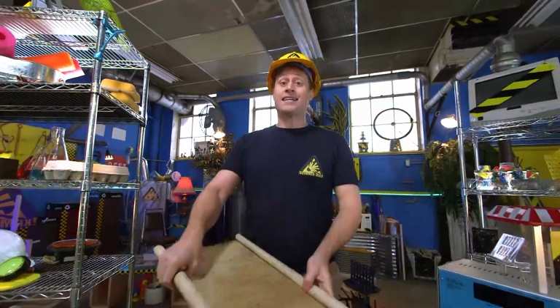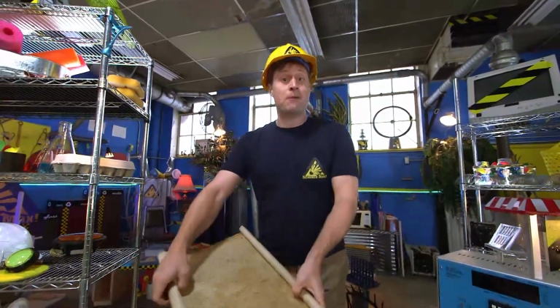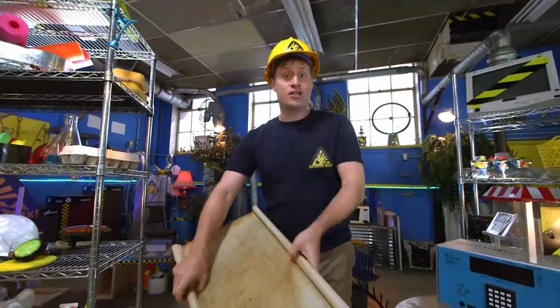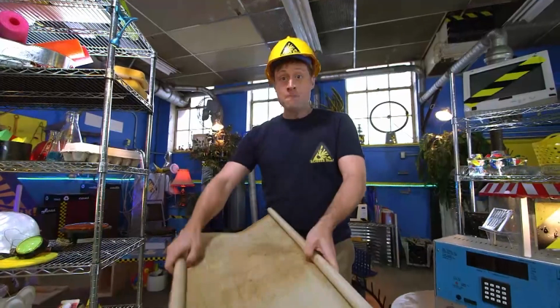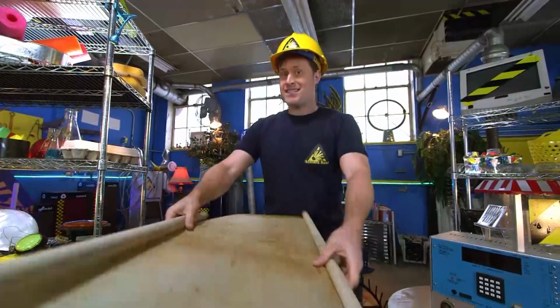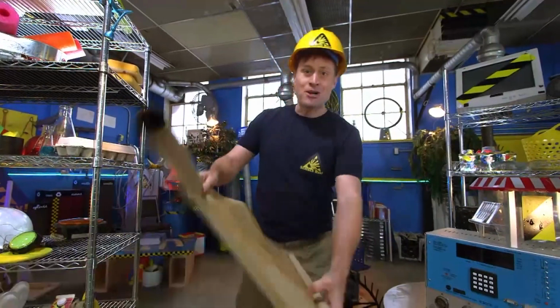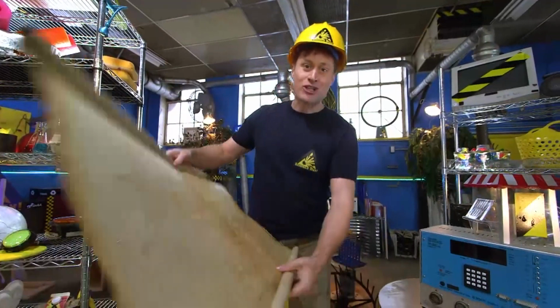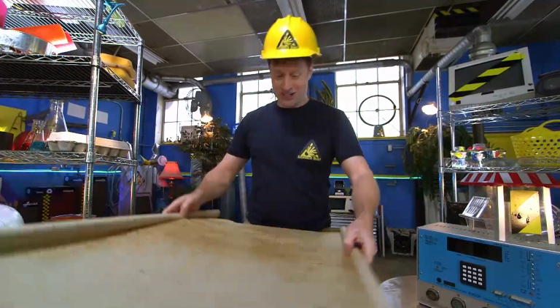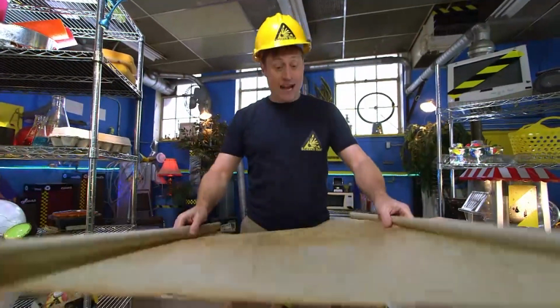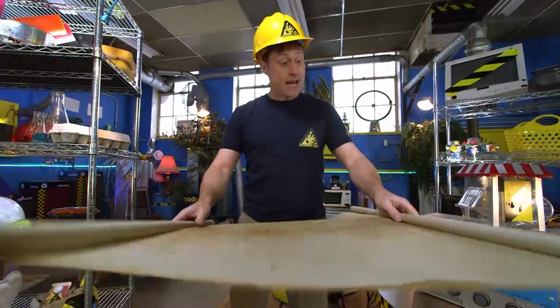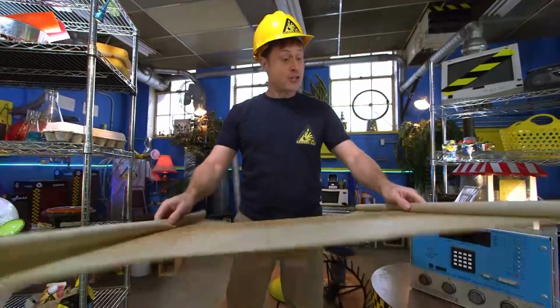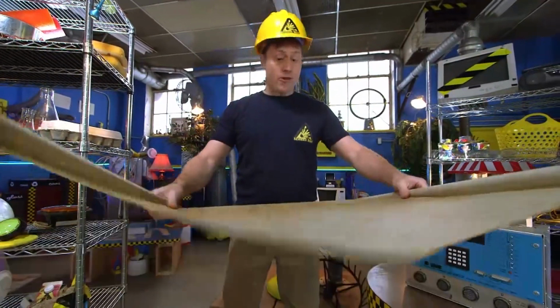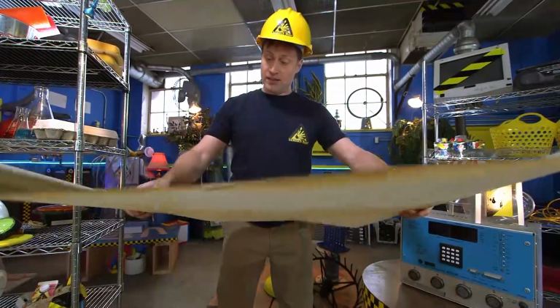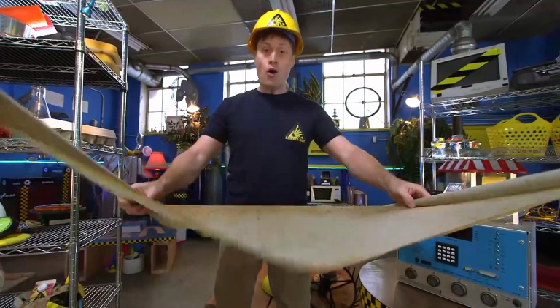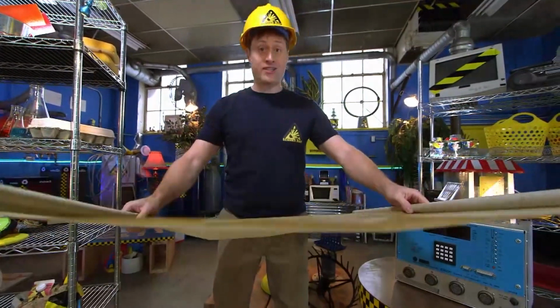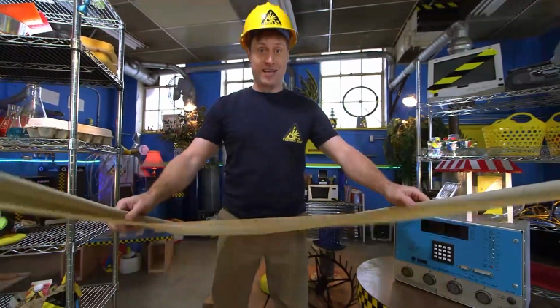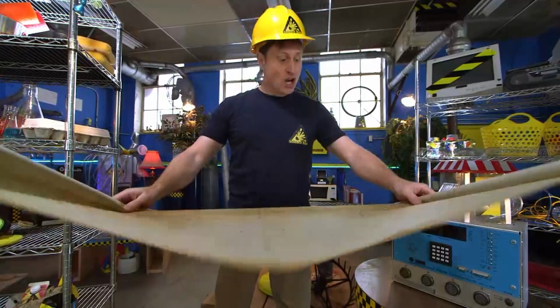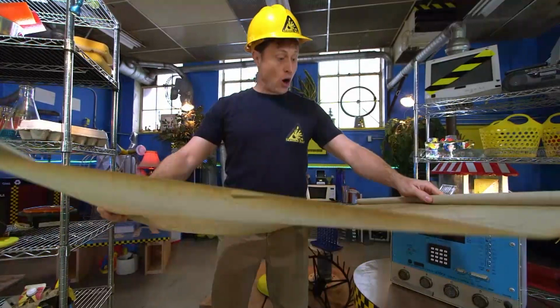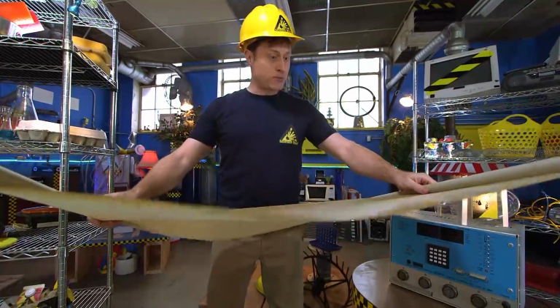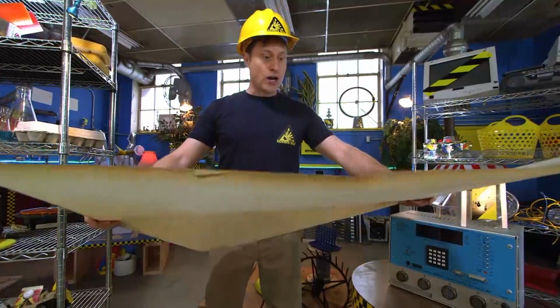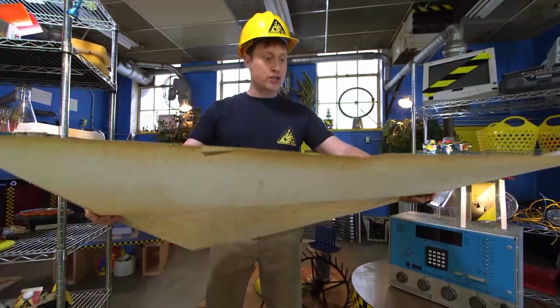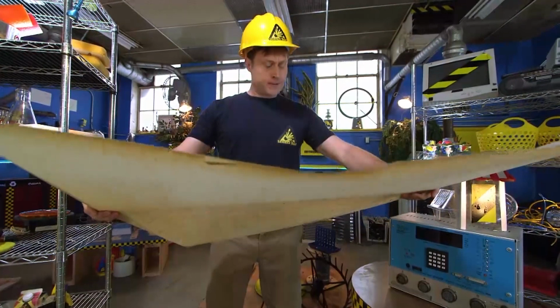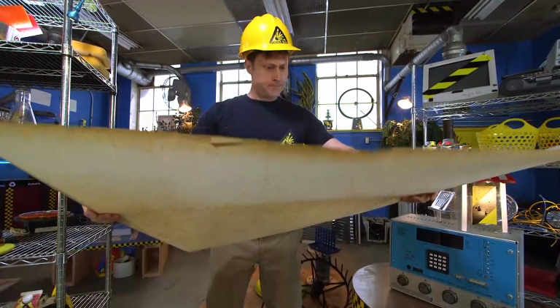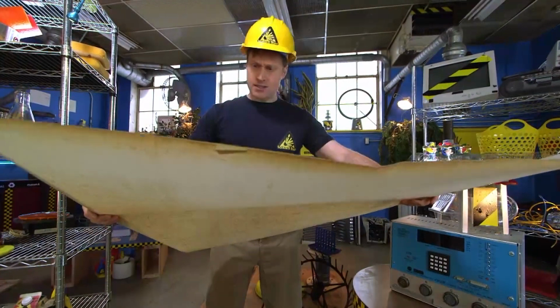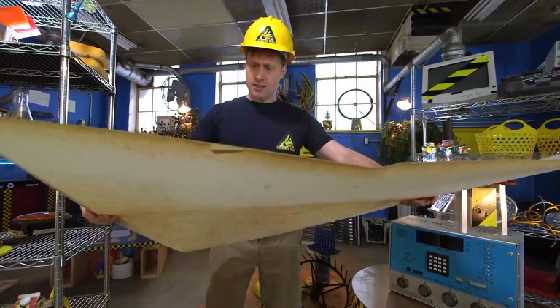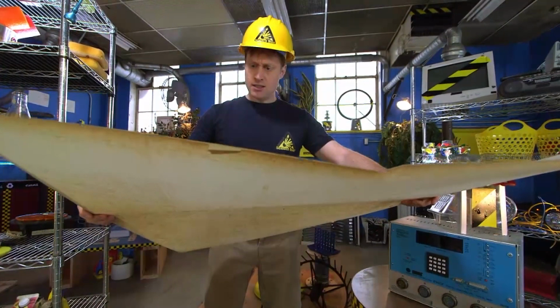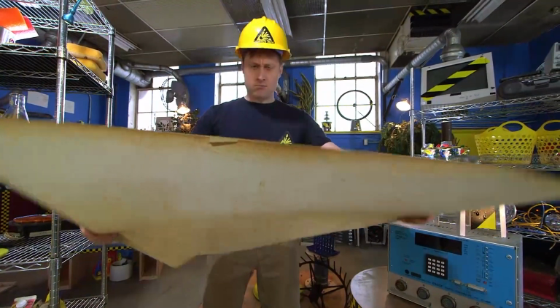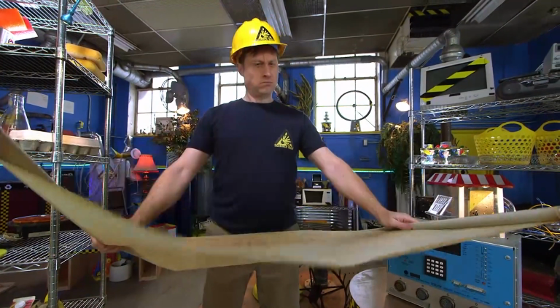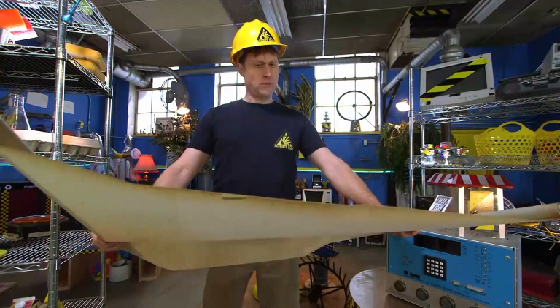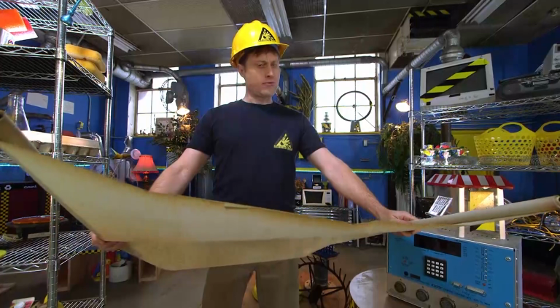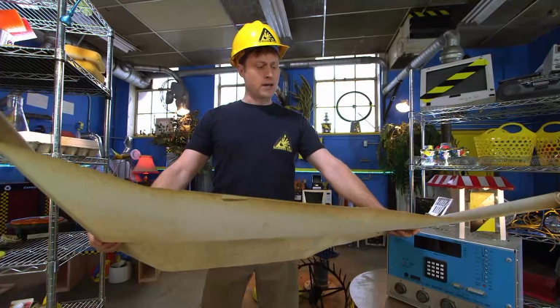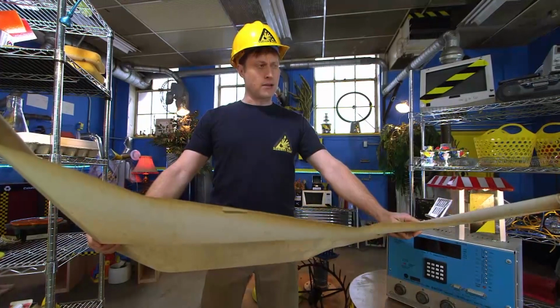Today's episode is called Stable Structures. Stables are the buildings where horses sleep, so stable structures means... I think I have the wrong kind of stable.